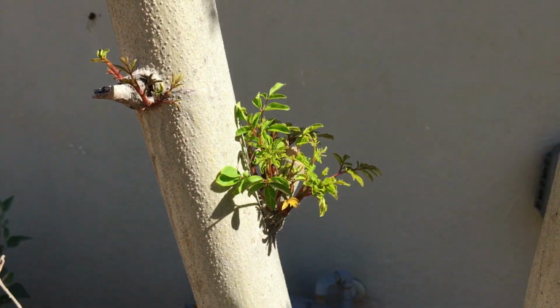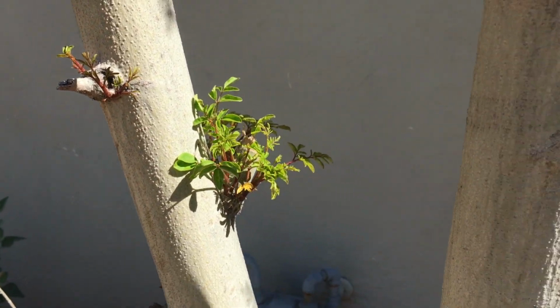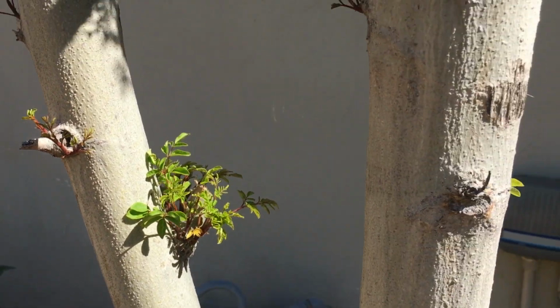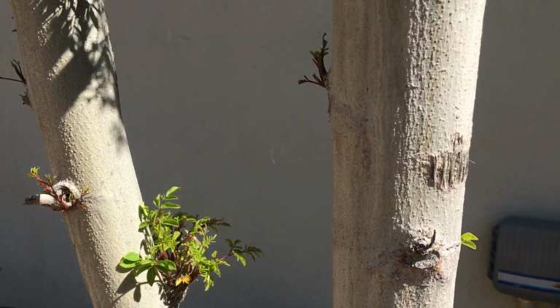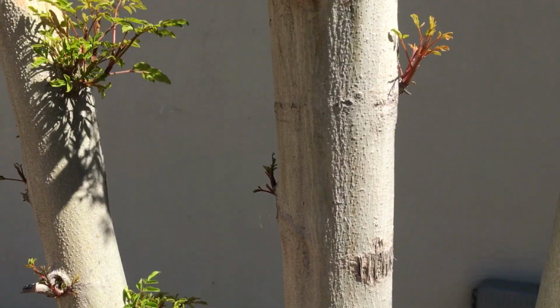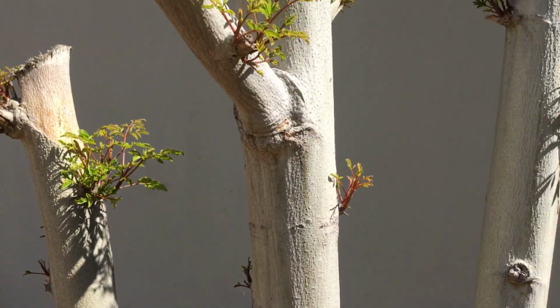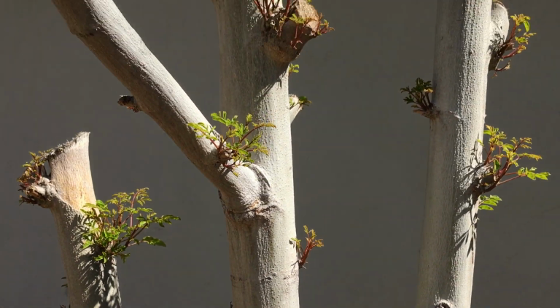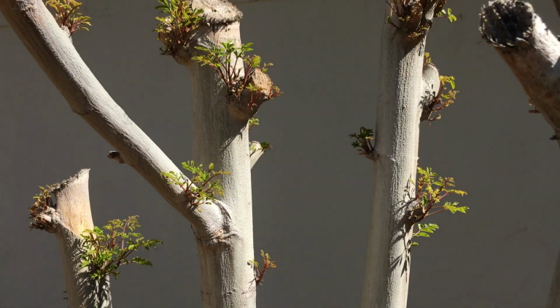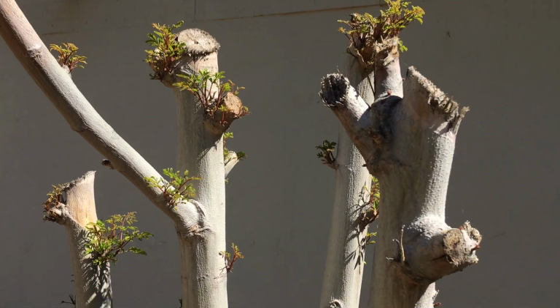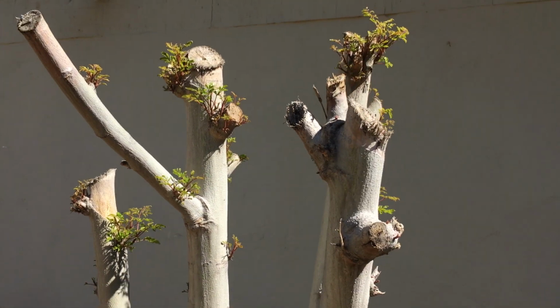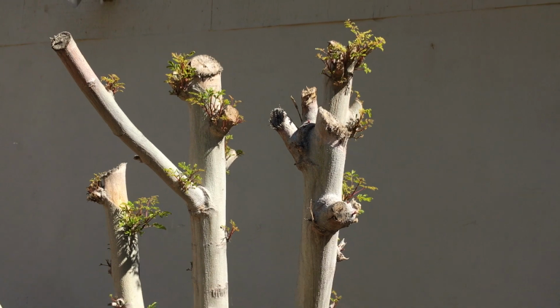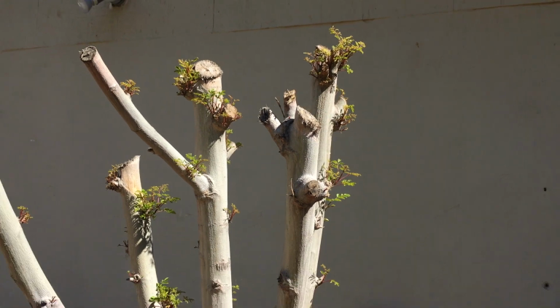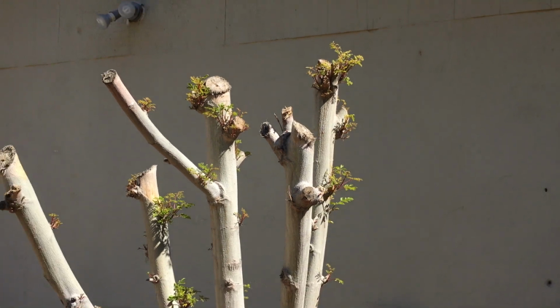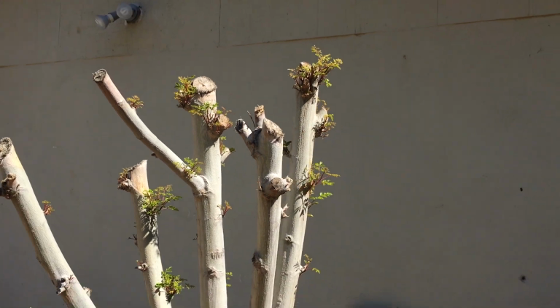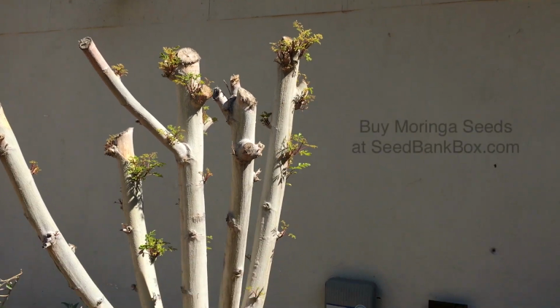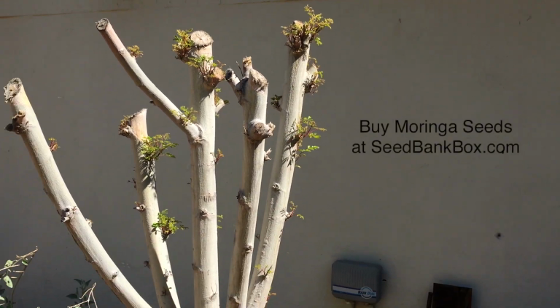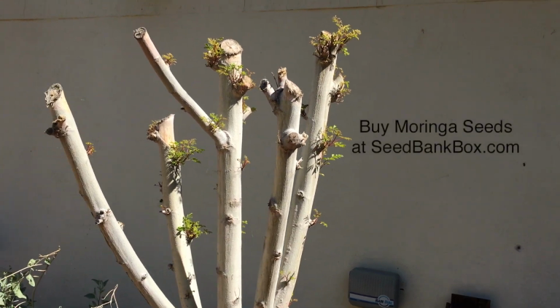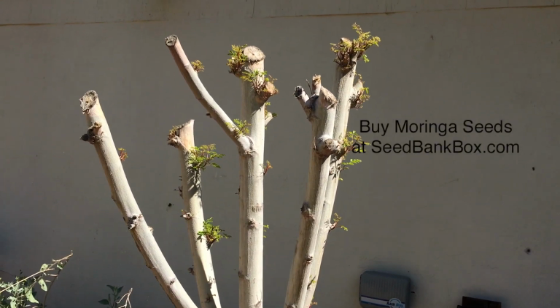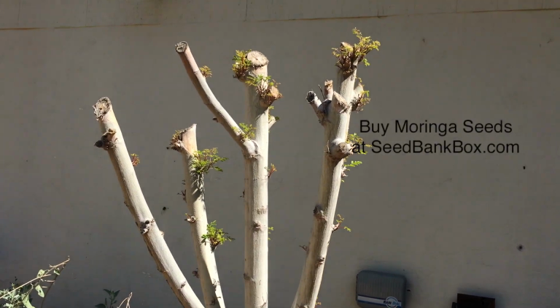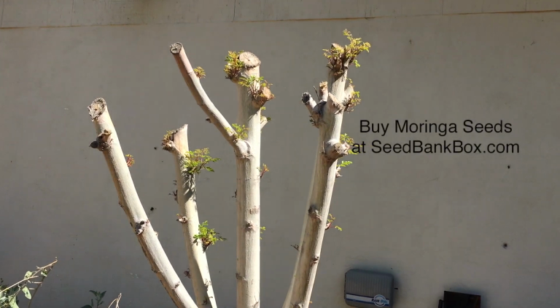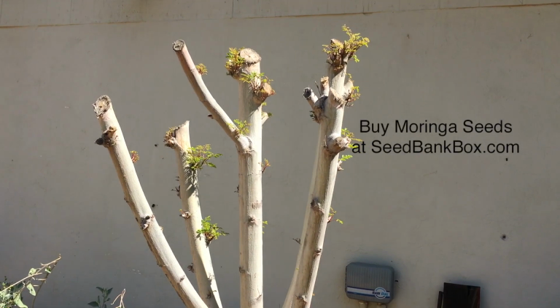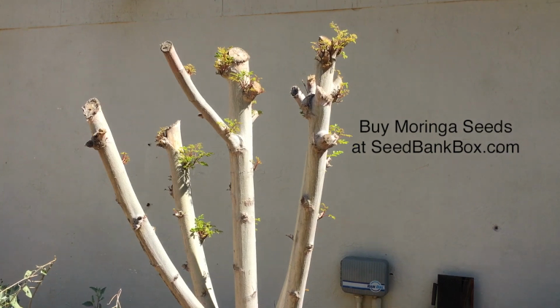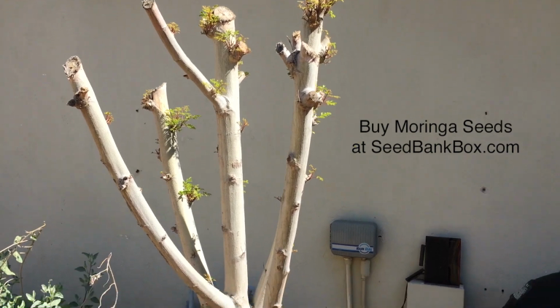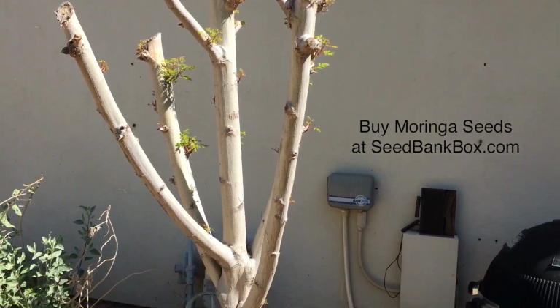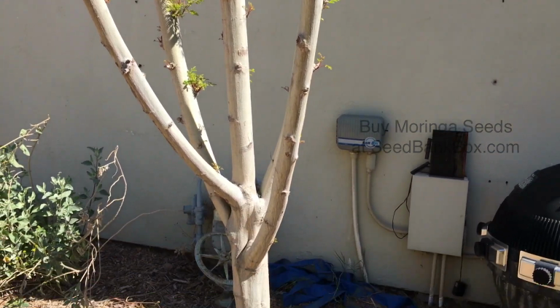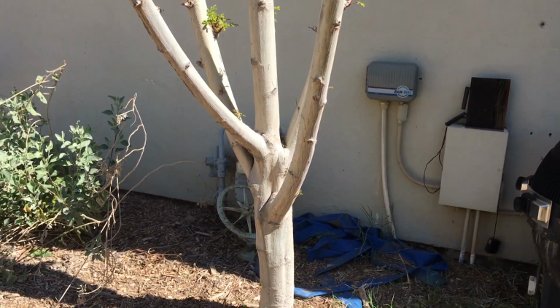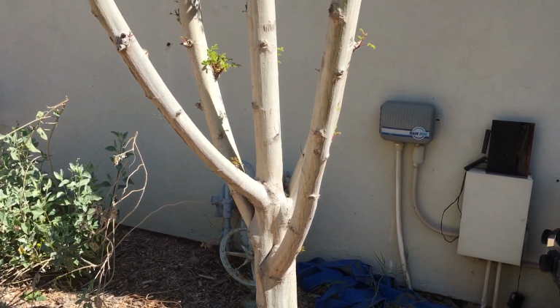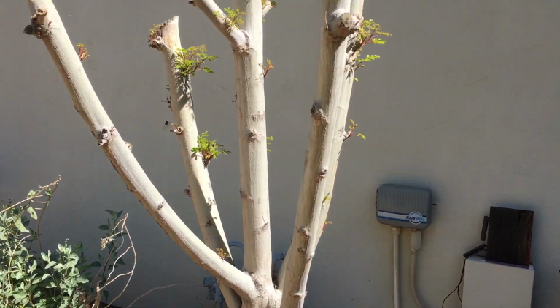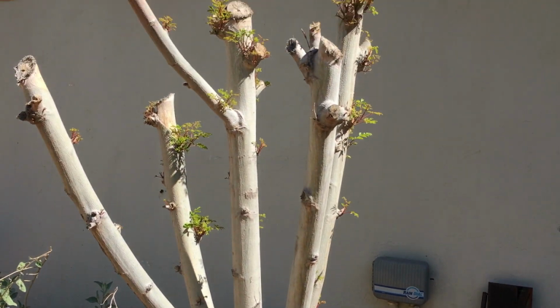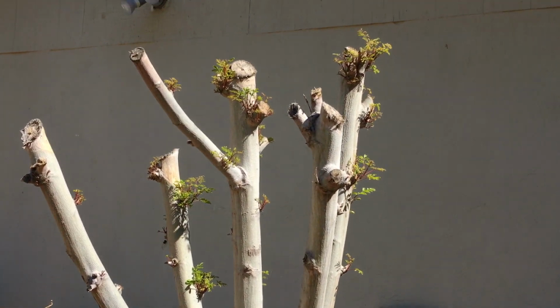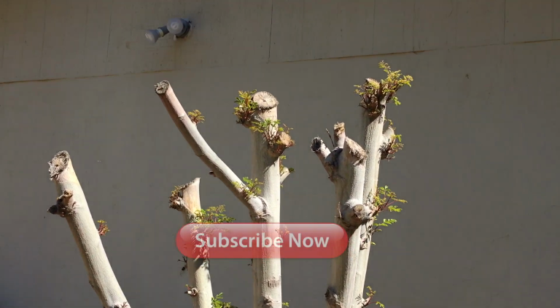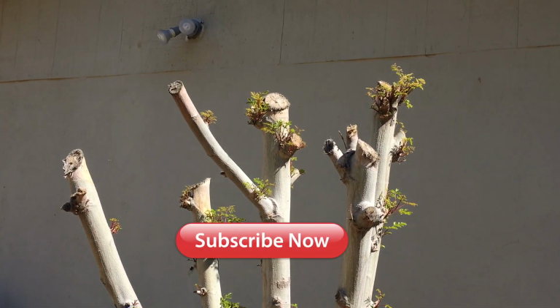I'll give you guys an update later on in the year so you can see how fast these guys grow. So today's March 4th, 2019, and I'll show you probably in about a month what it looks like.